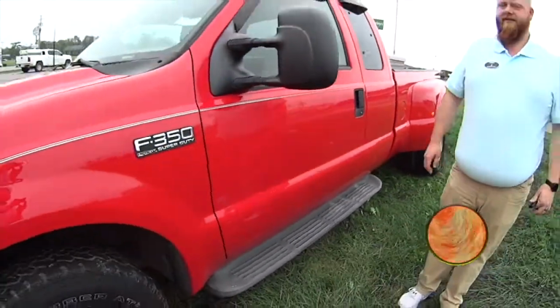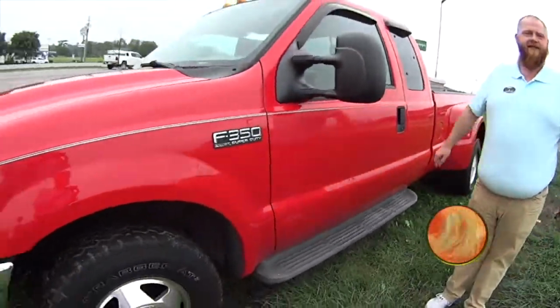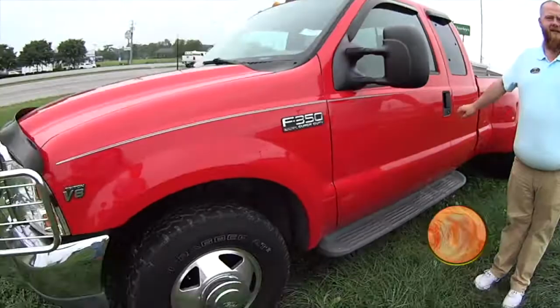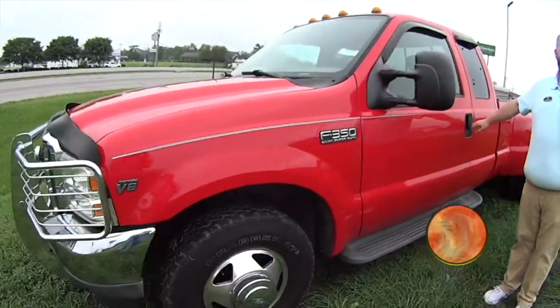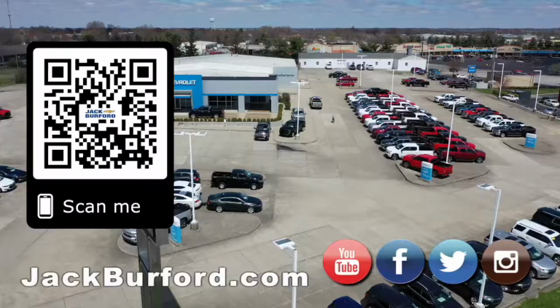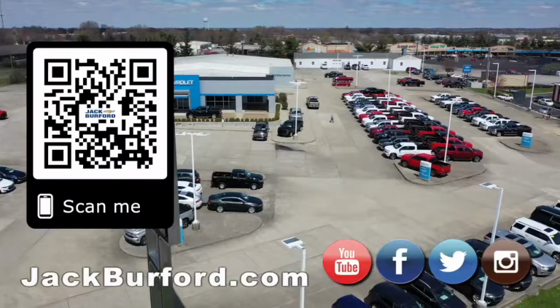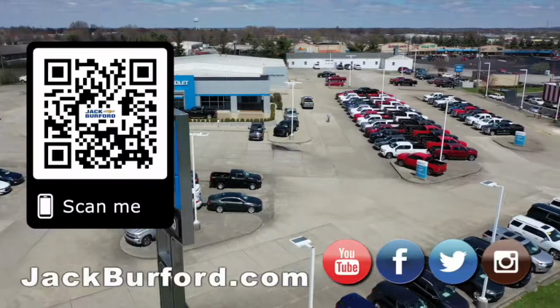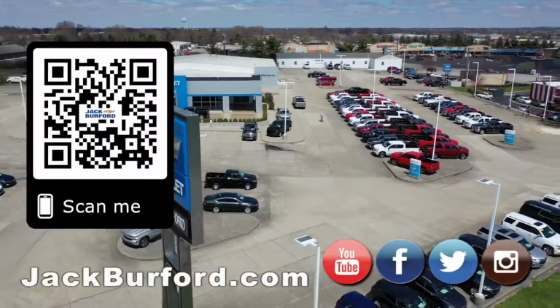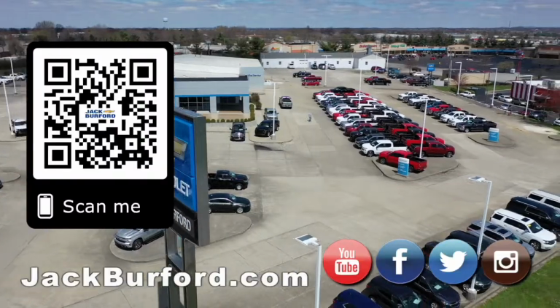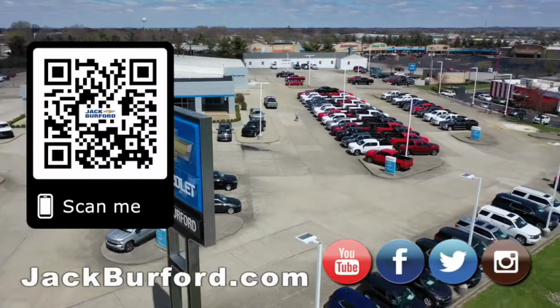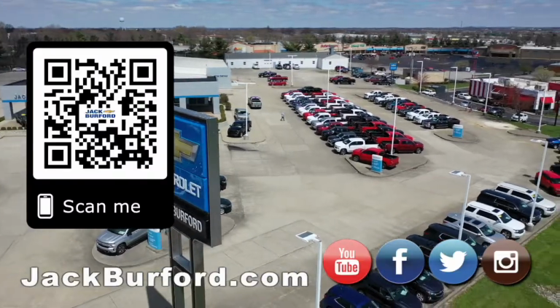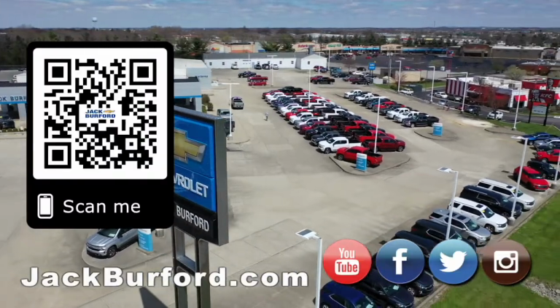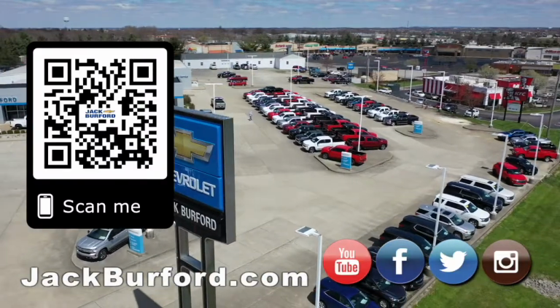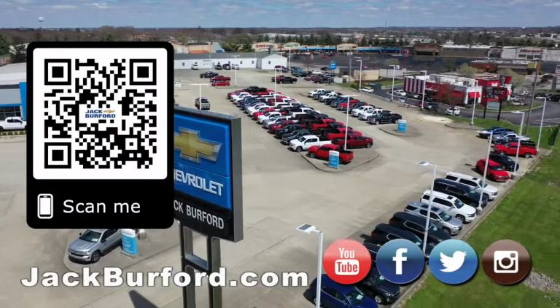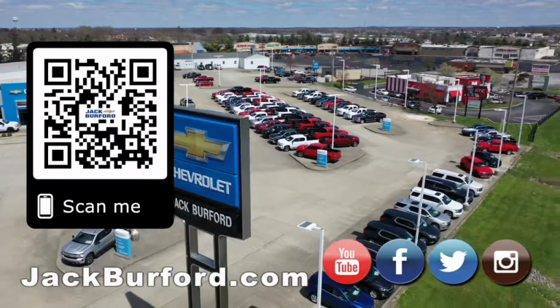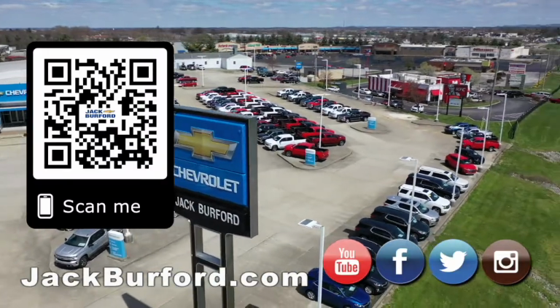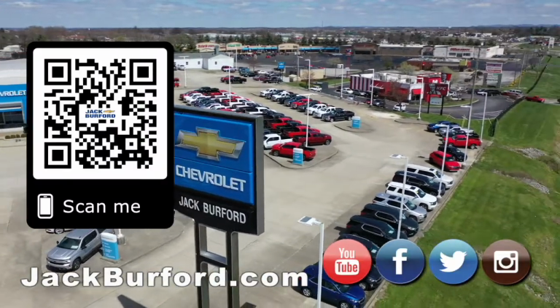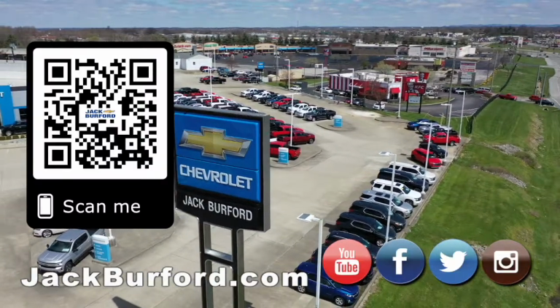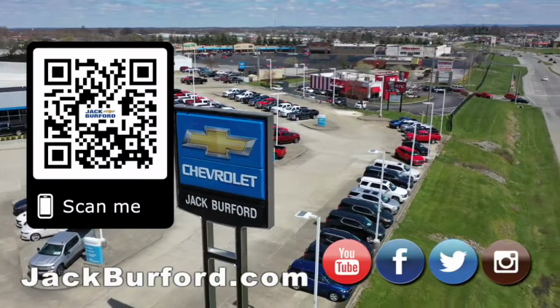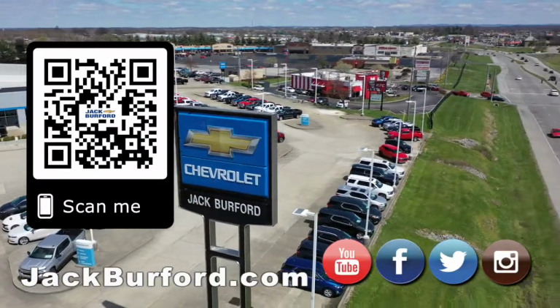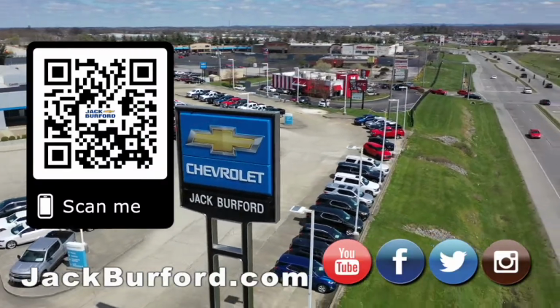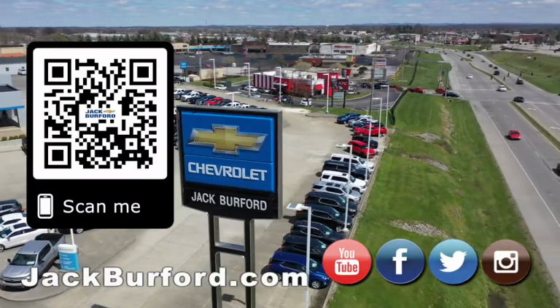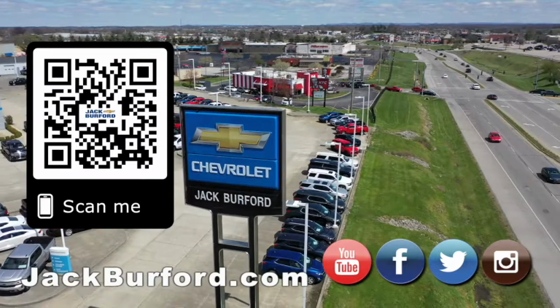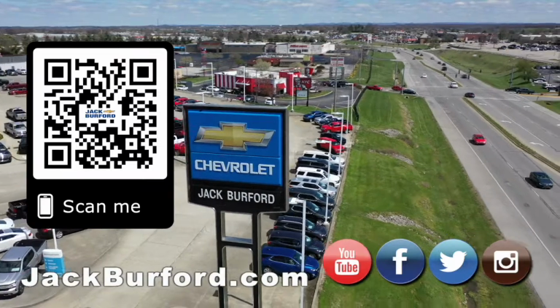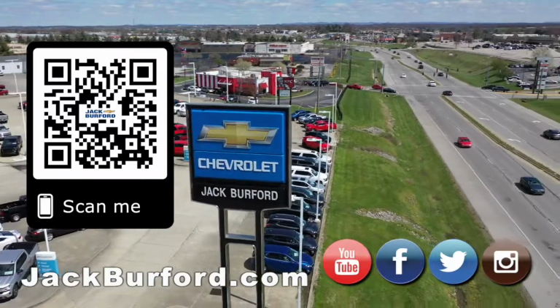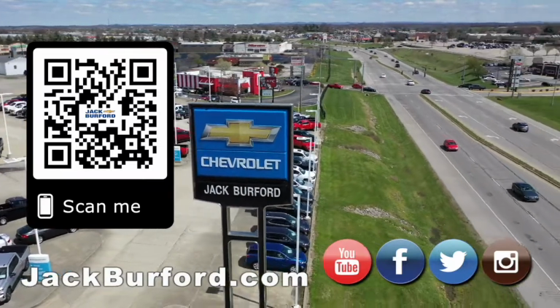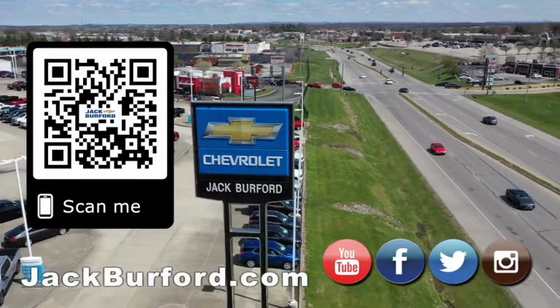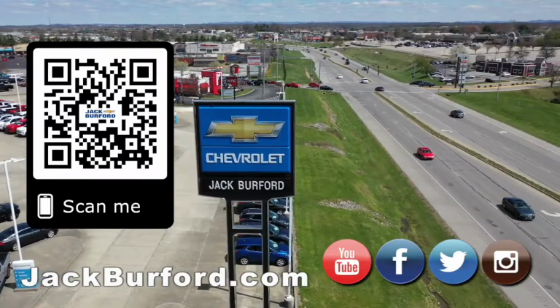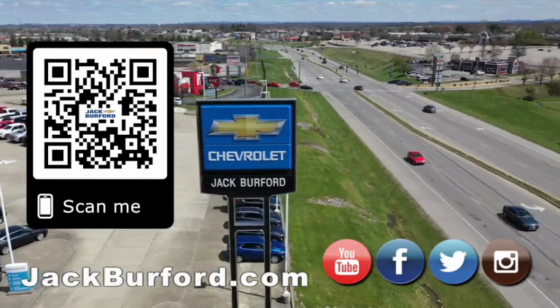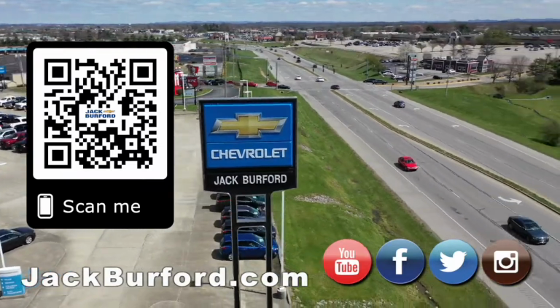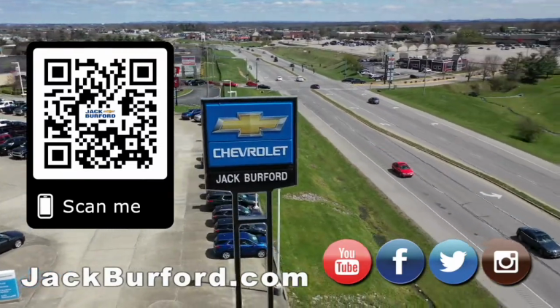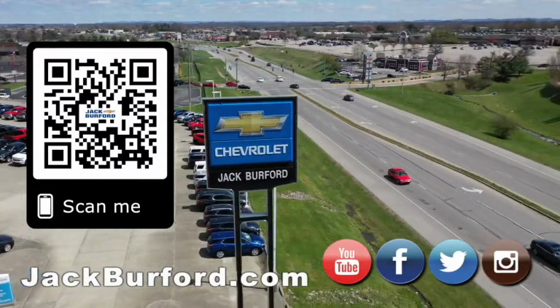Let's take it for a test drive. Why would you buy a vehicle anywhere else? Make sure to visit us at jackburford.com and subscribe to our YouTube channel.